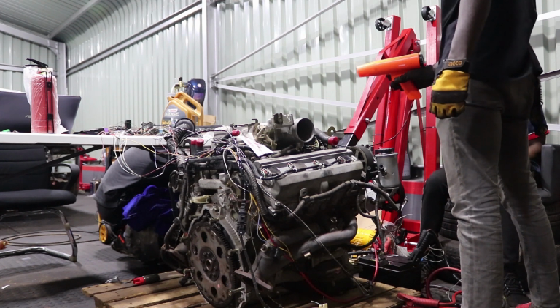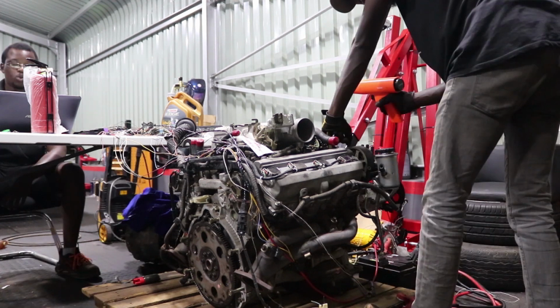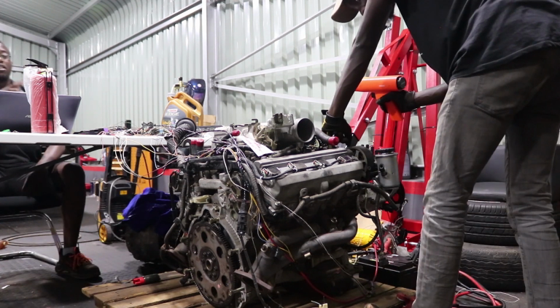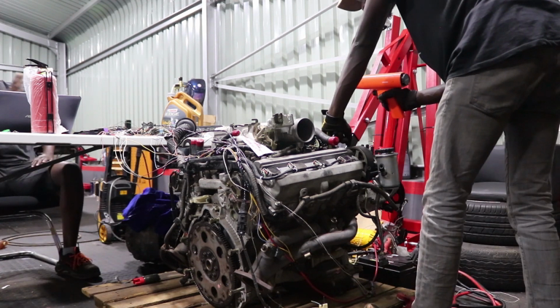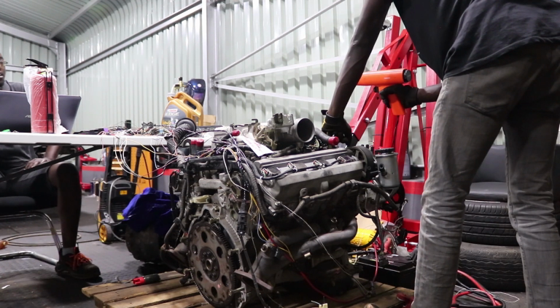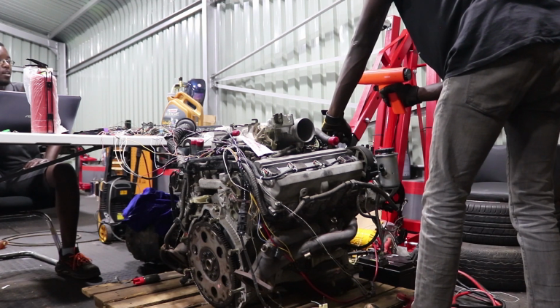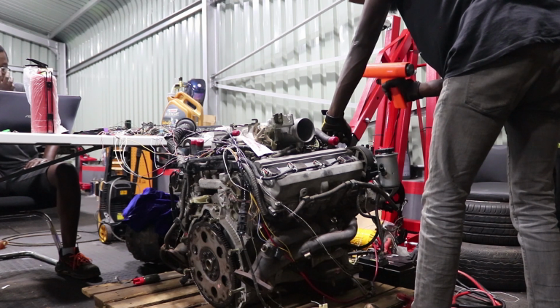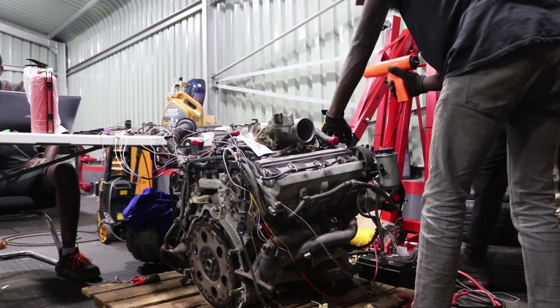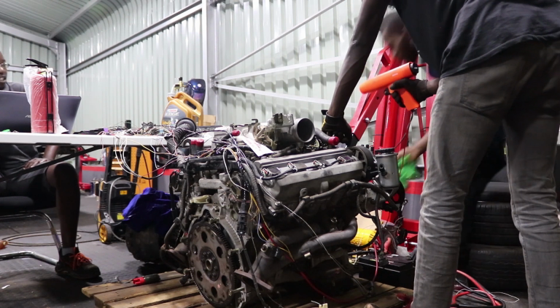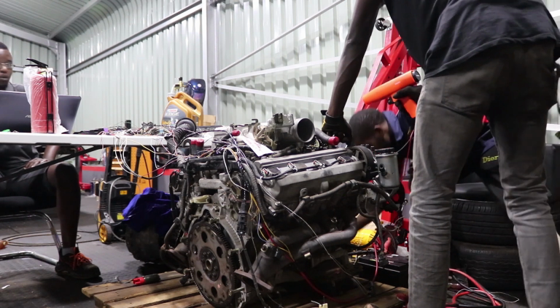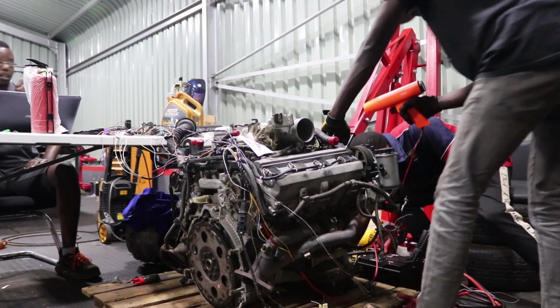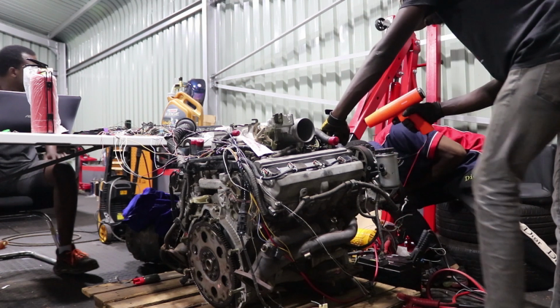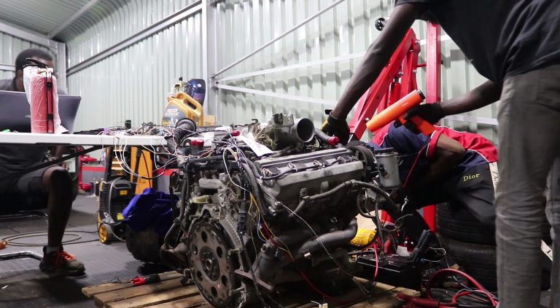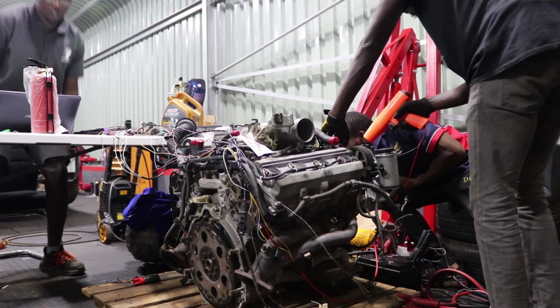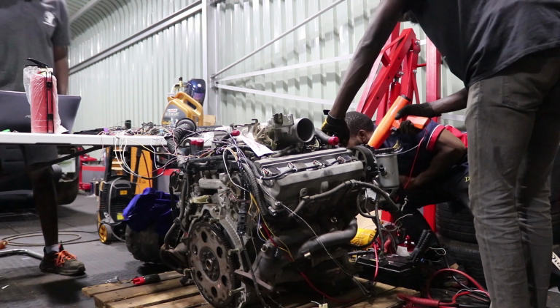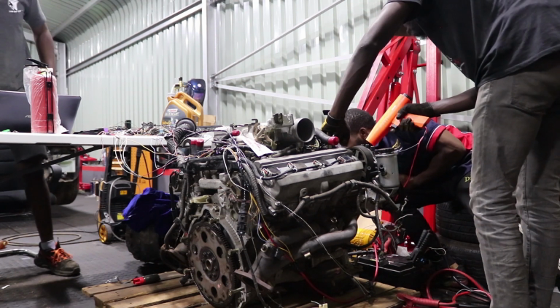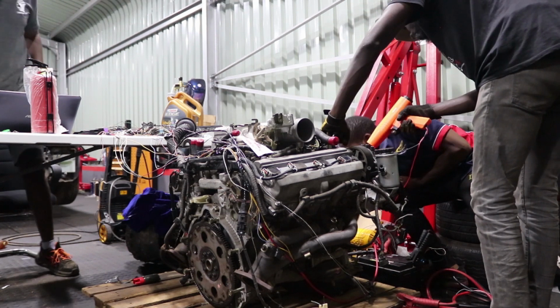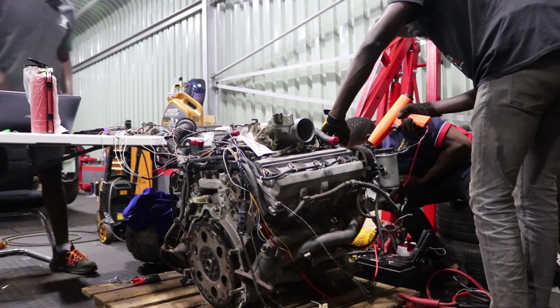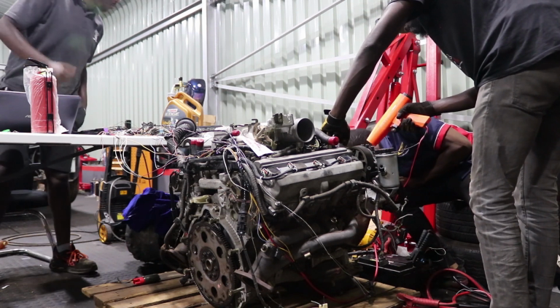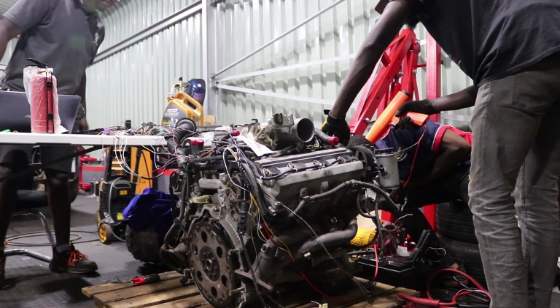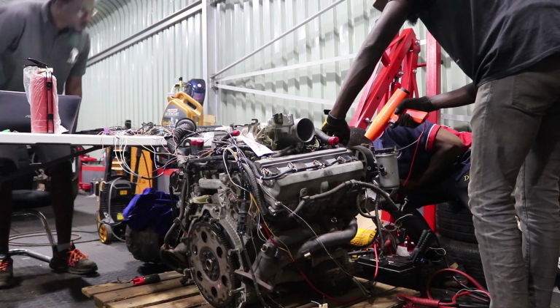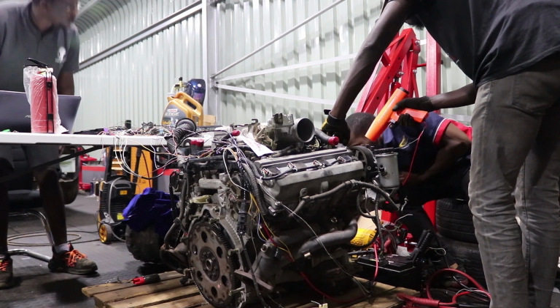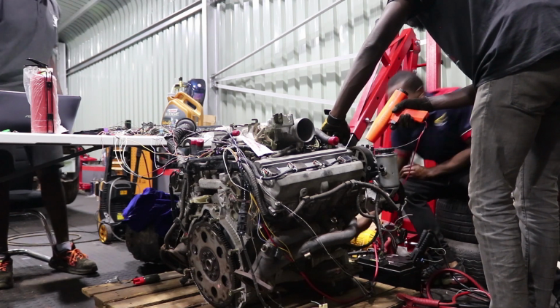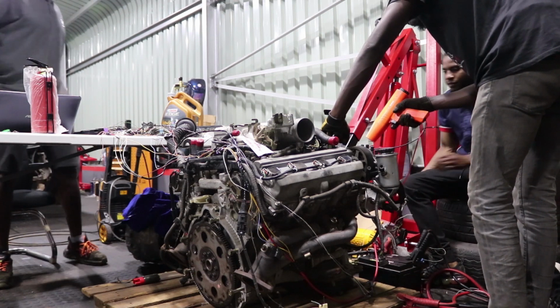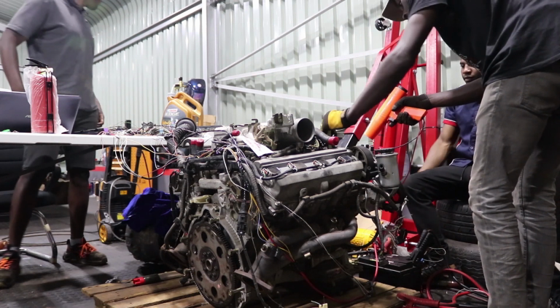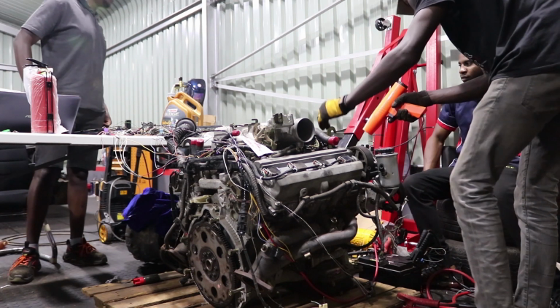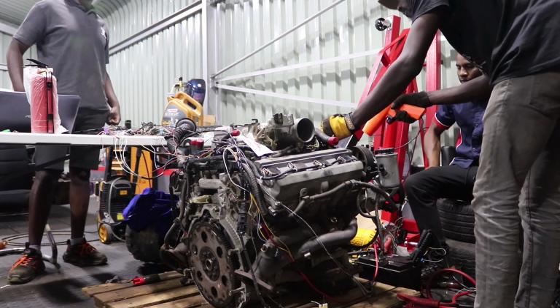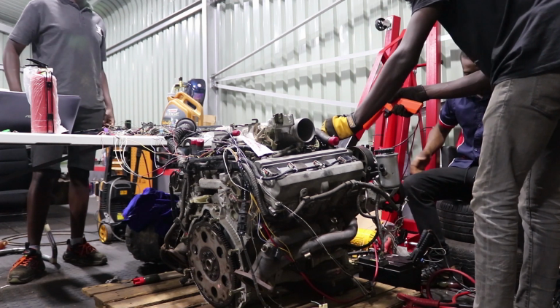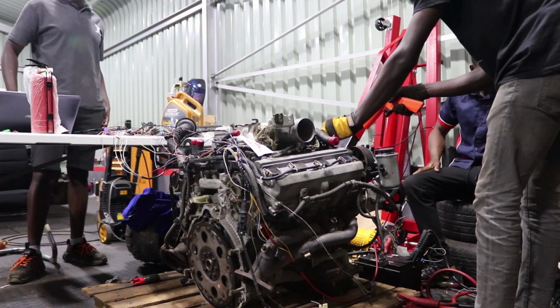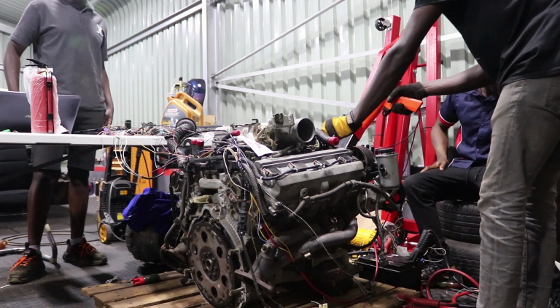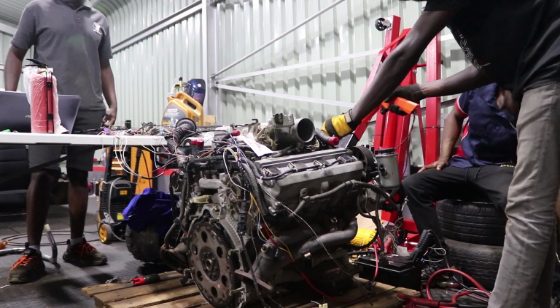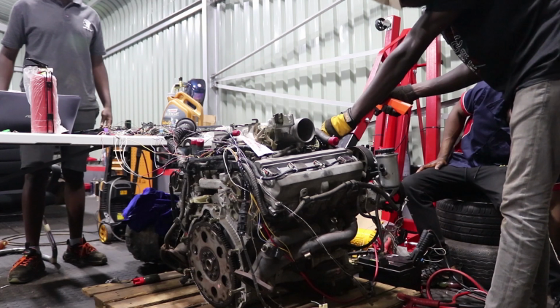So if it starts, we are going to run it for about 20 to 30 seconds.